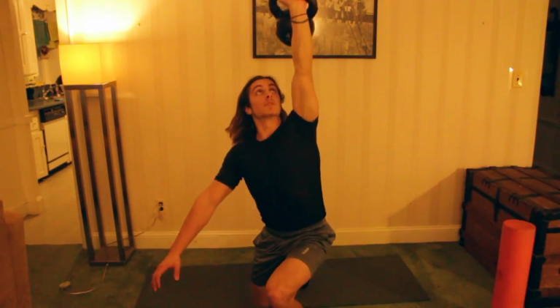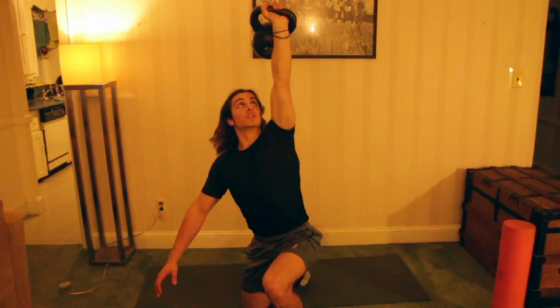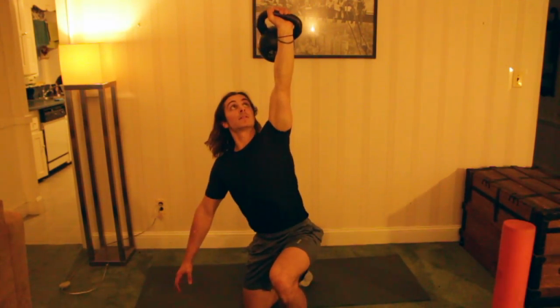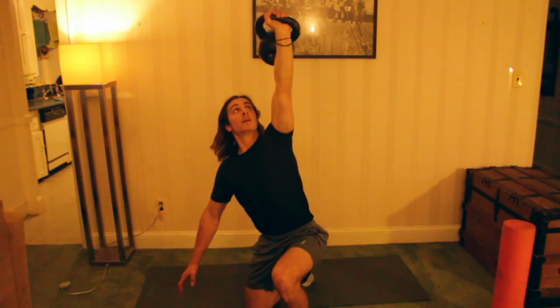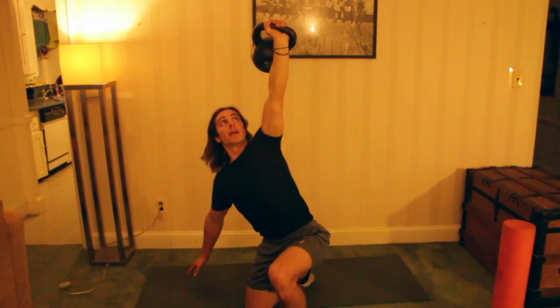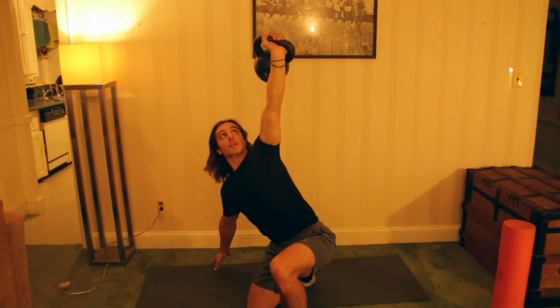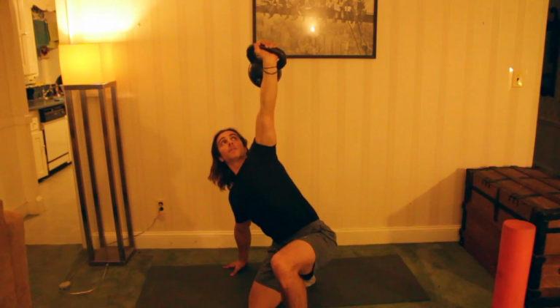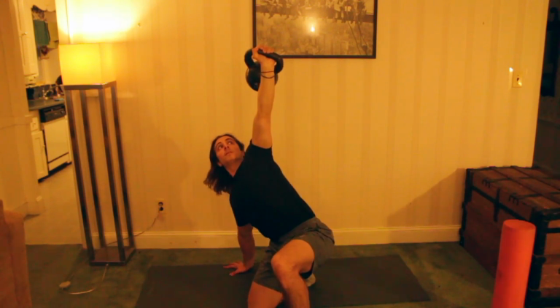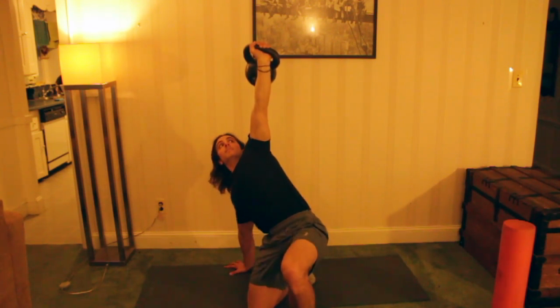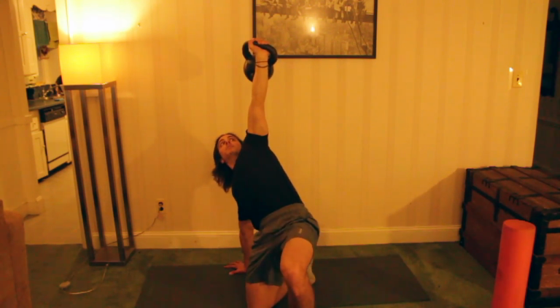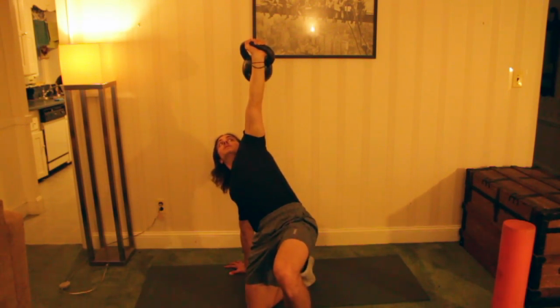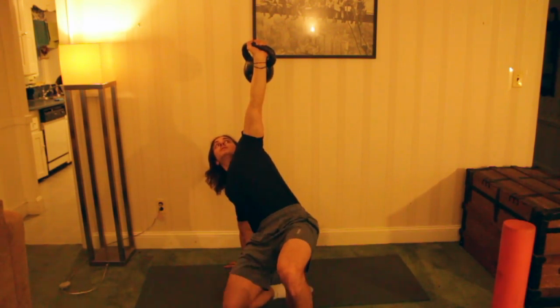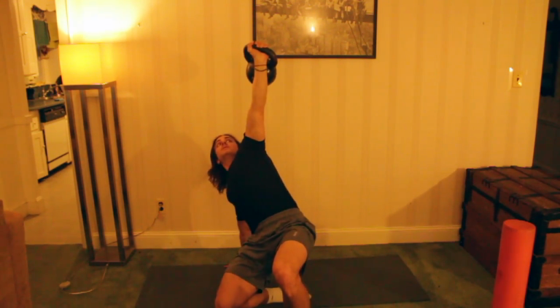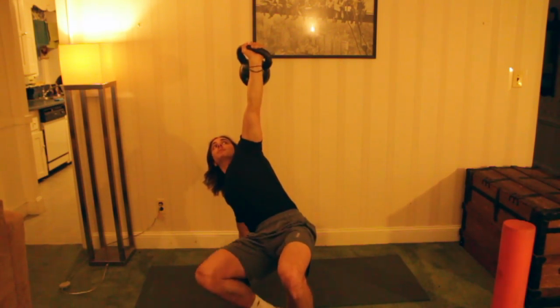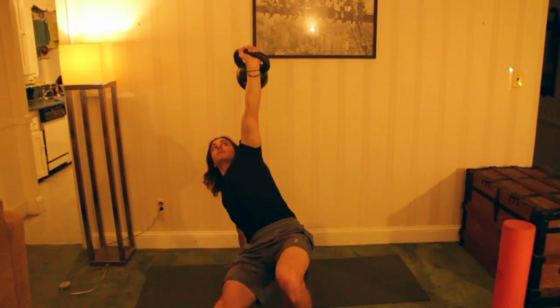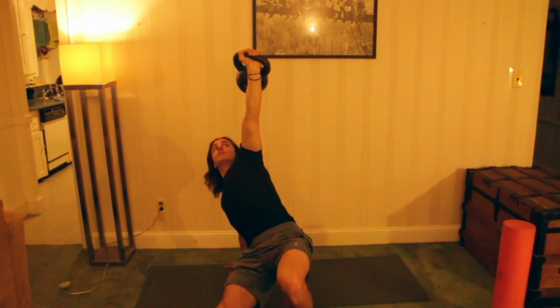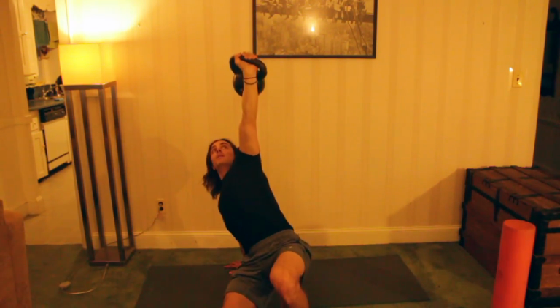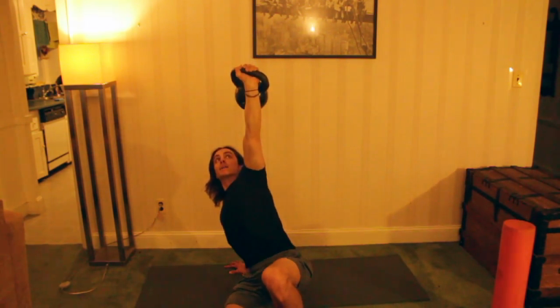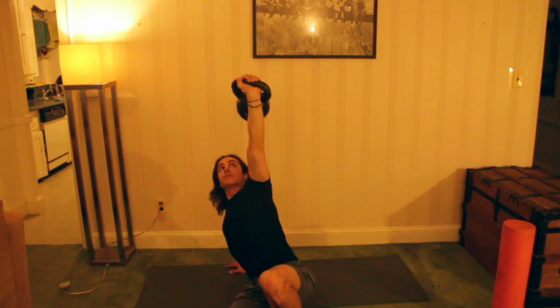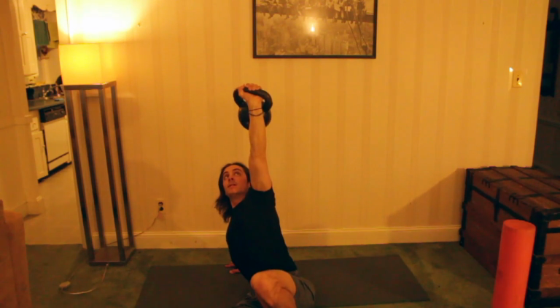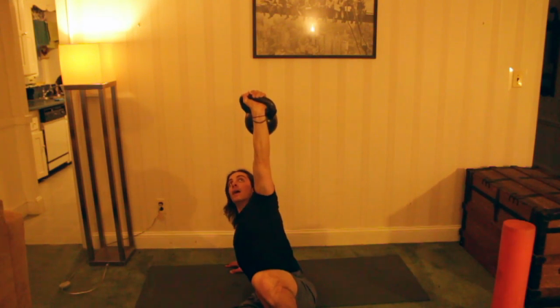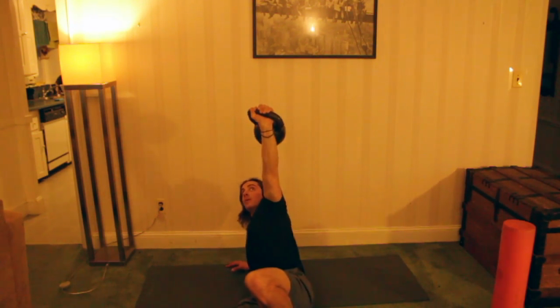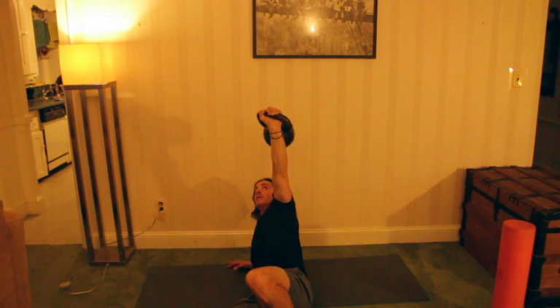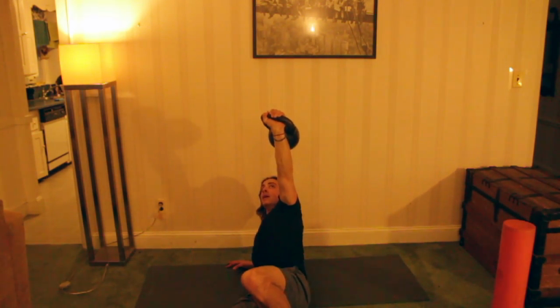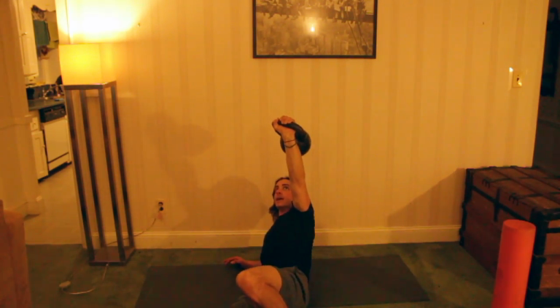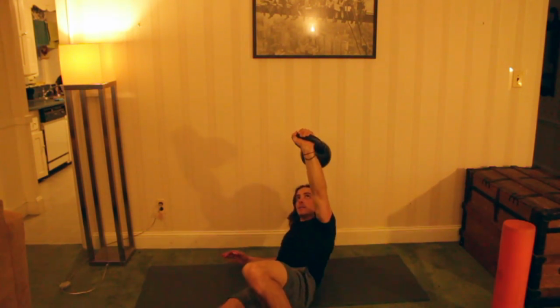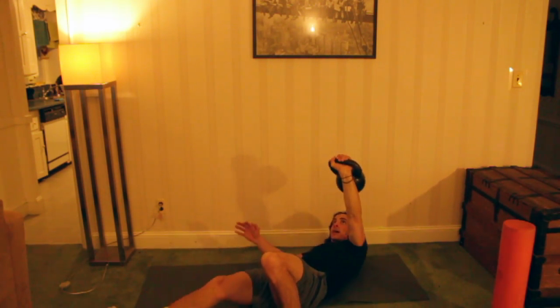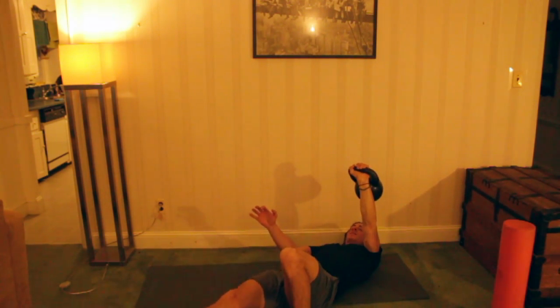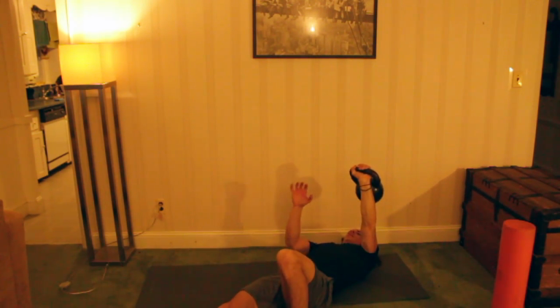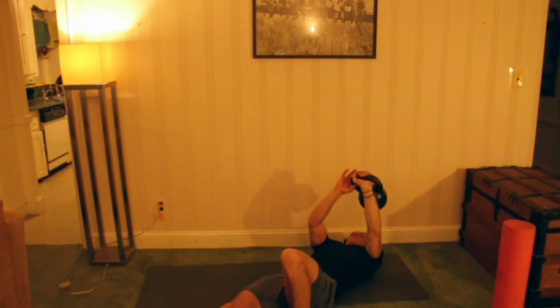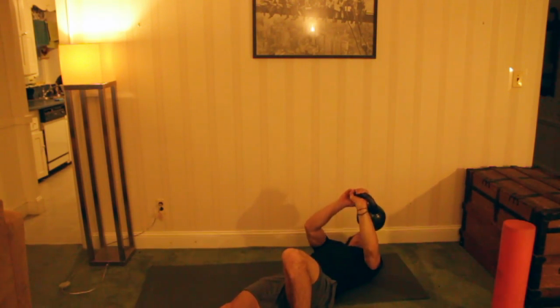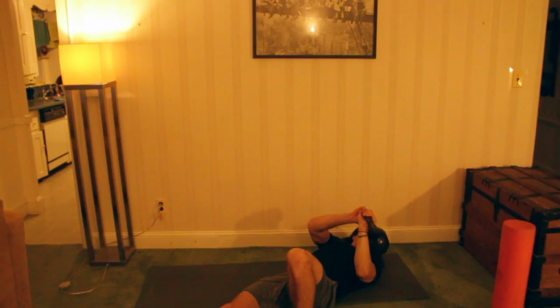On the way down: lunge down, hand on the ground, big bridge, stepping through, back down to the elbow, and onto the back. Then you can bring the kettlebell right back down.